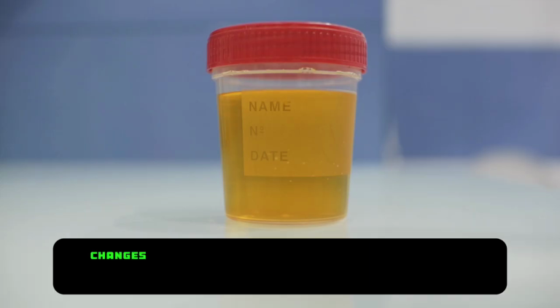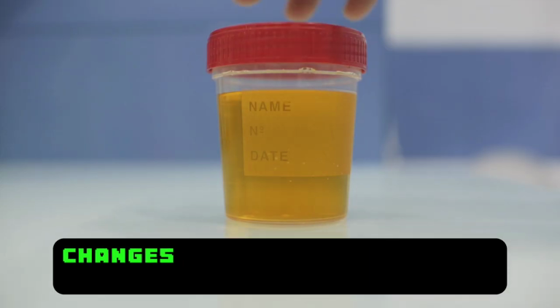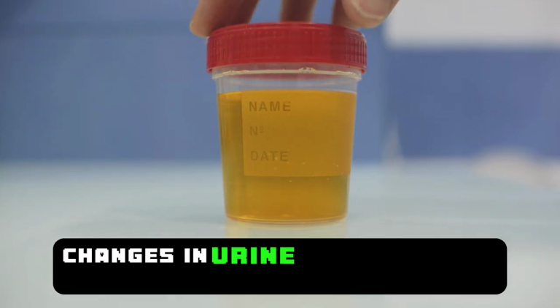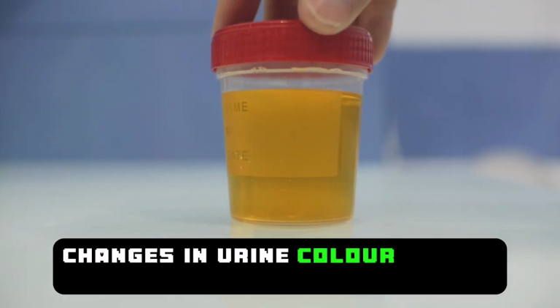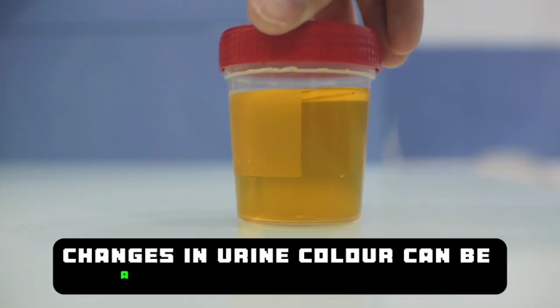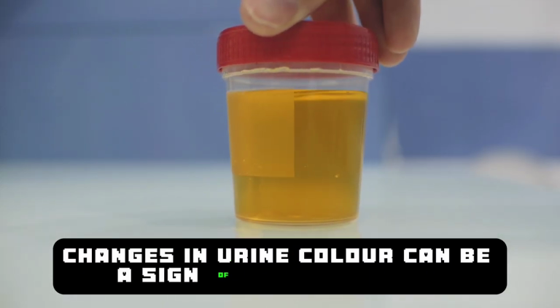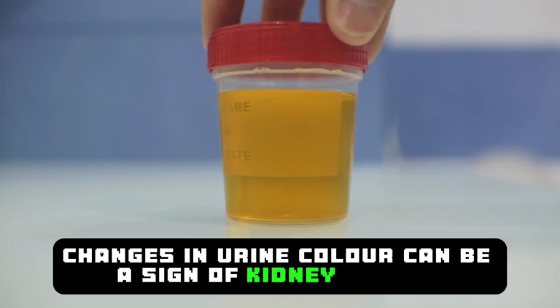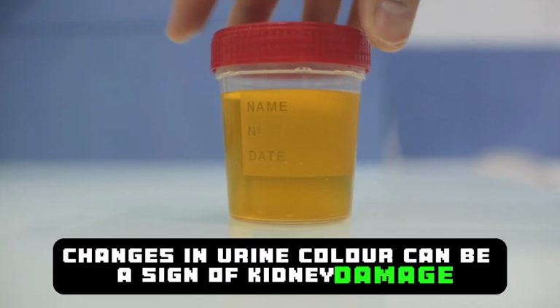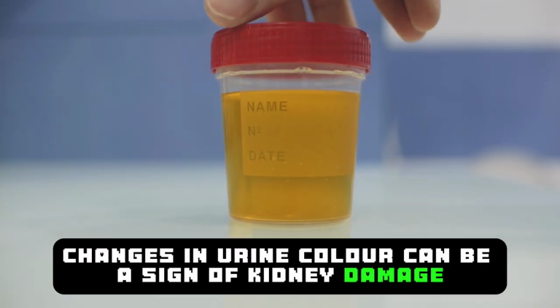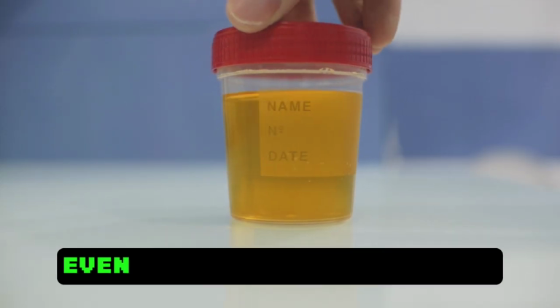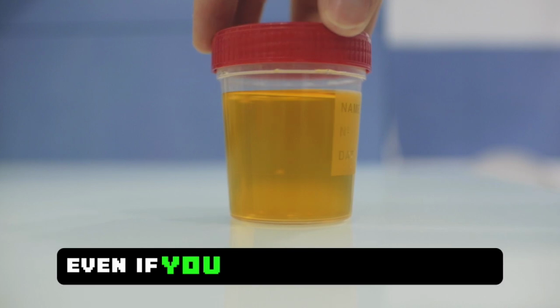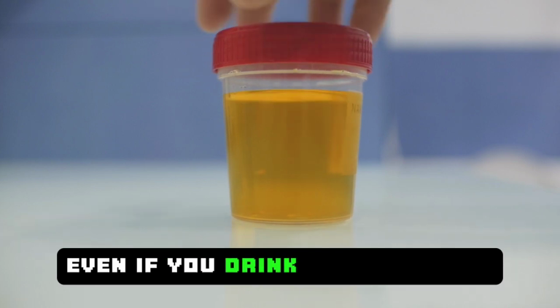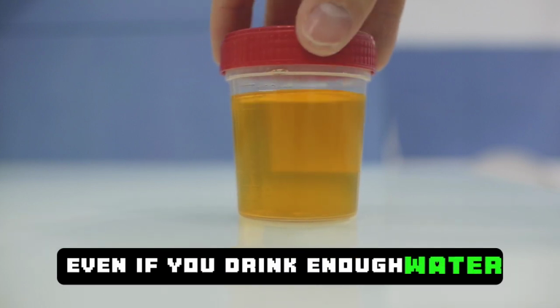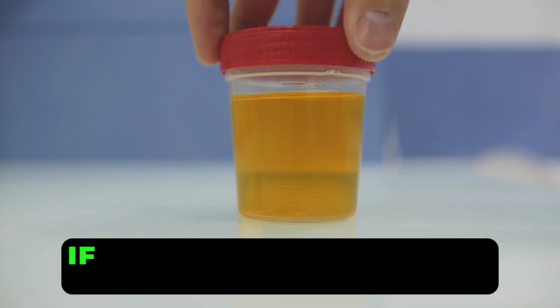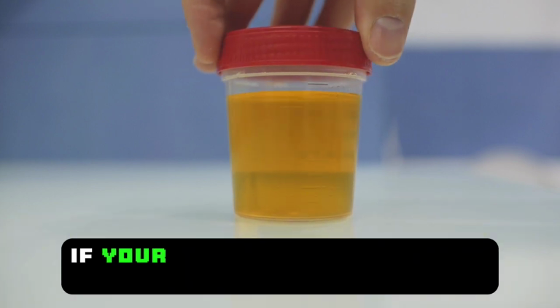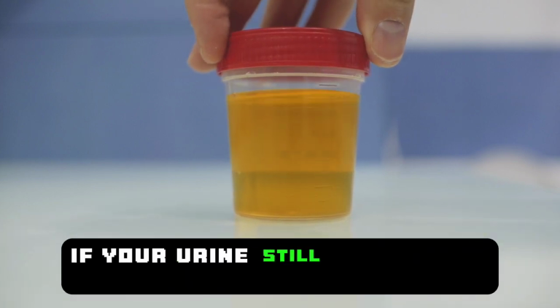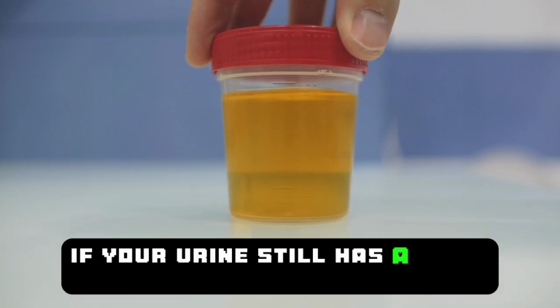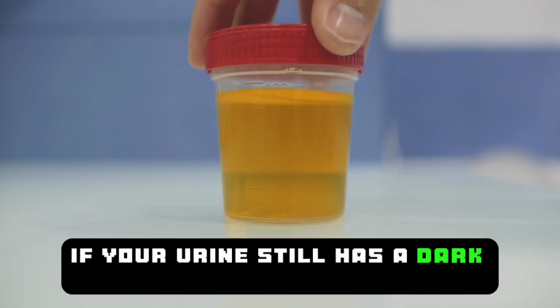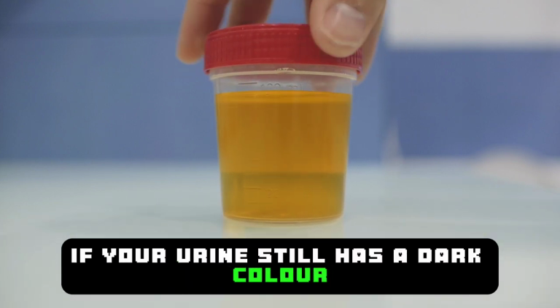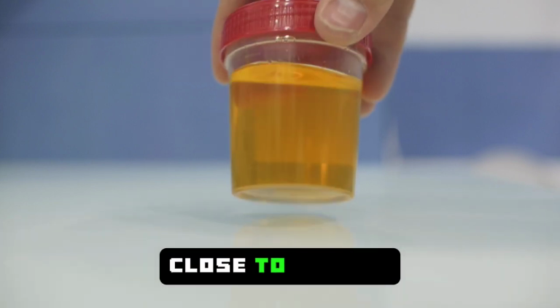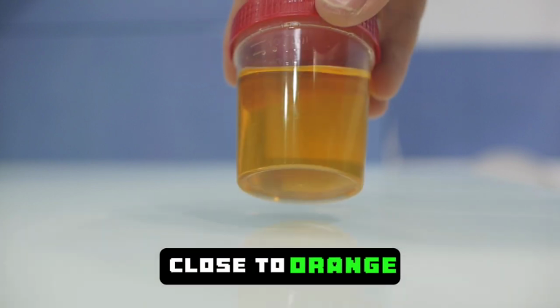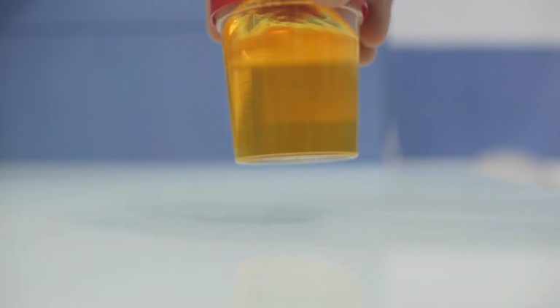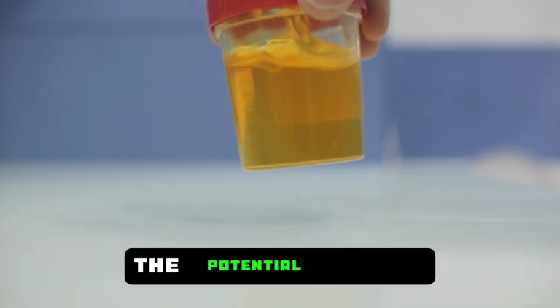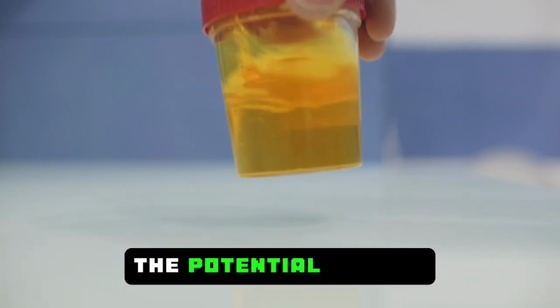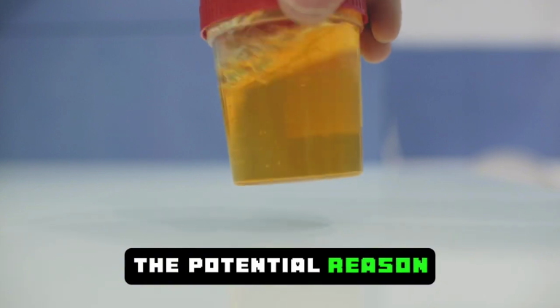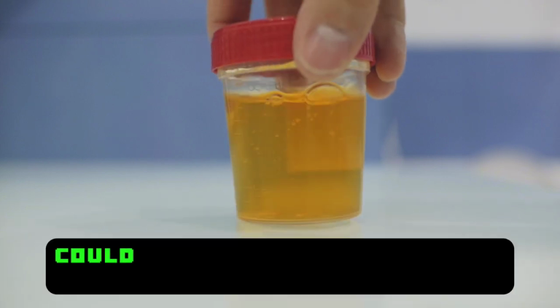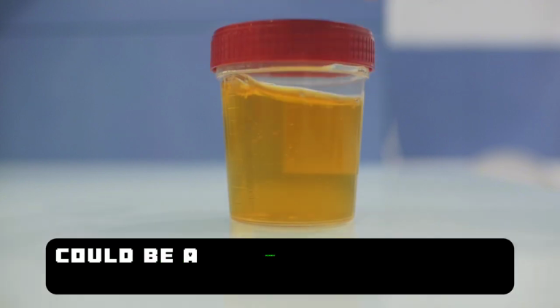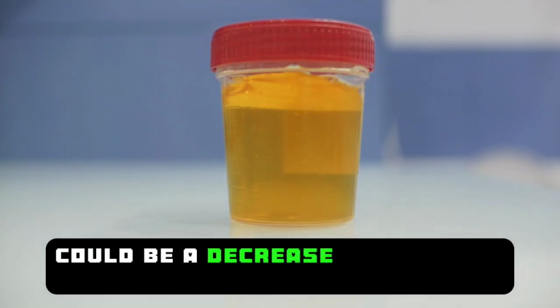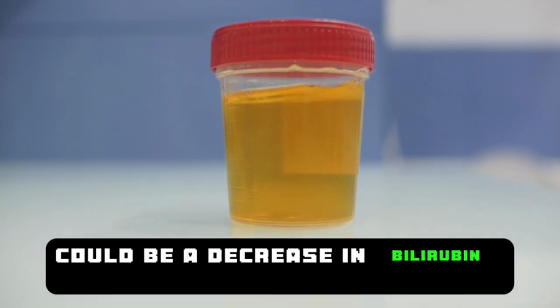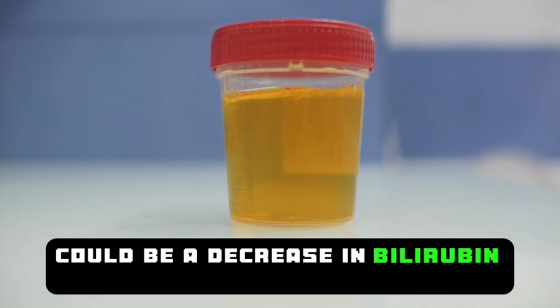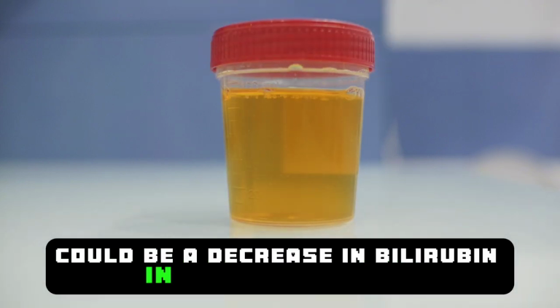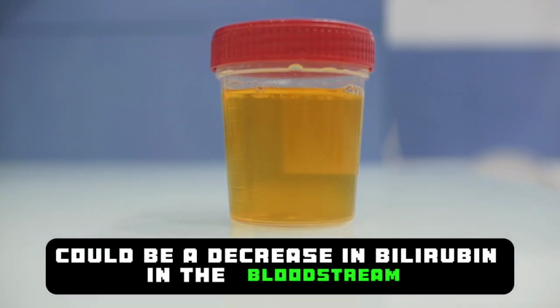Changes in urine color can be a sign of kidney damage. Even if you drink enough water, if your urine still has a dark color close to orange, the potential reason could be a decrease in bilirubin in the bloodstream.